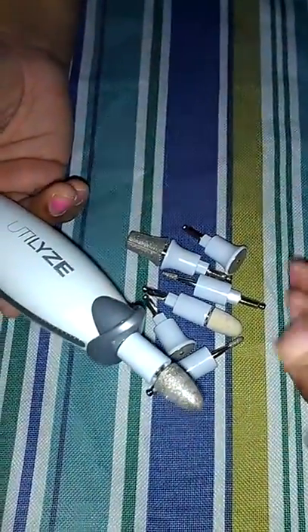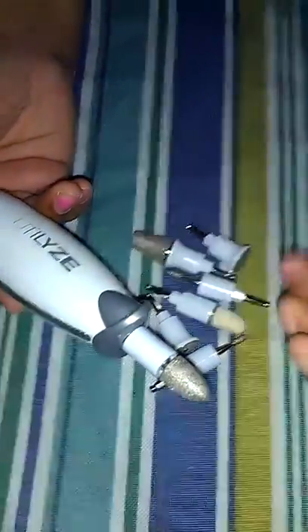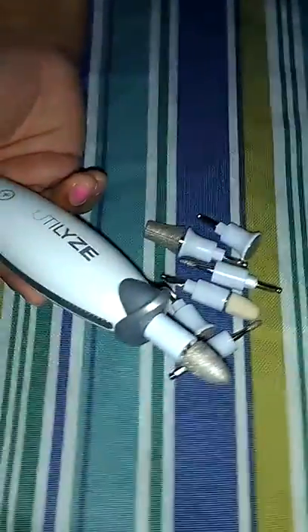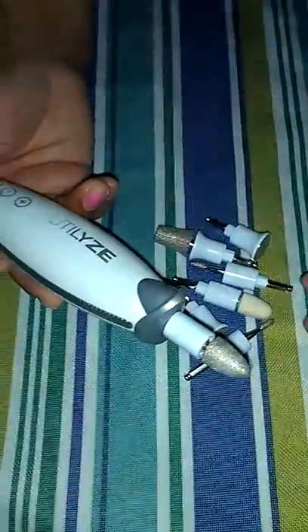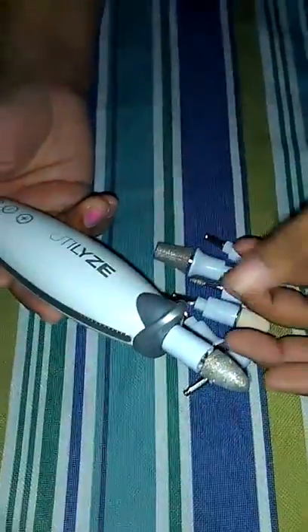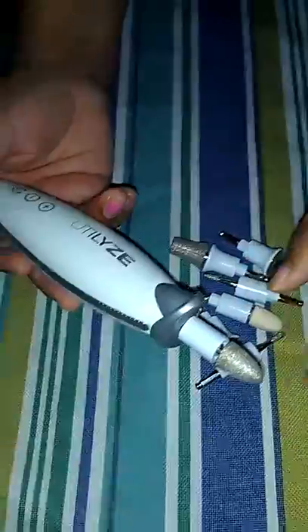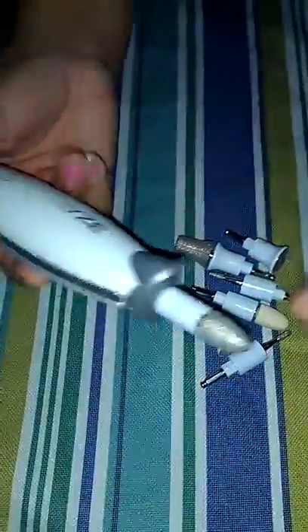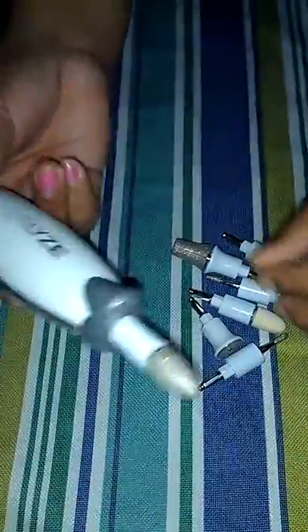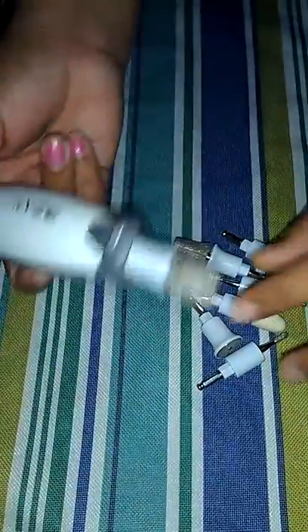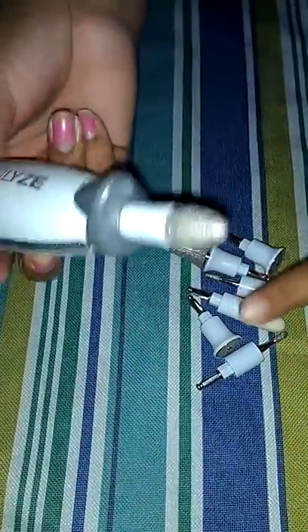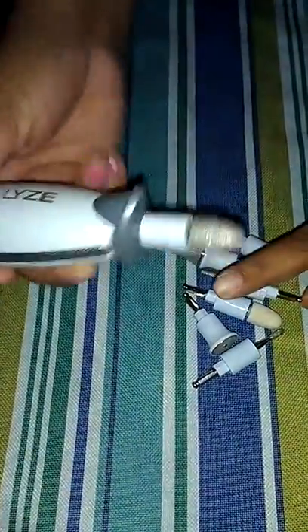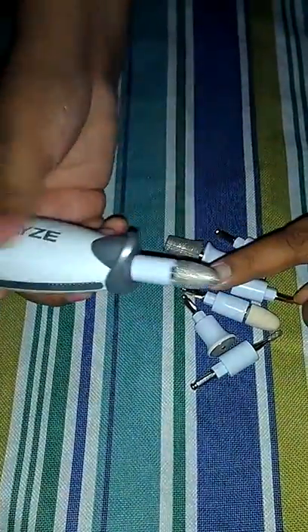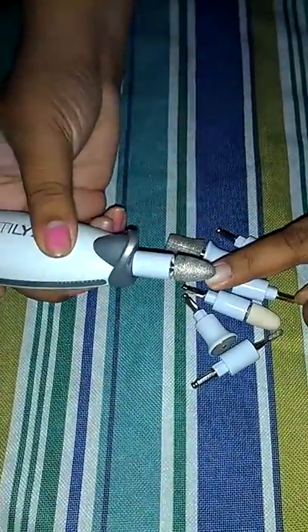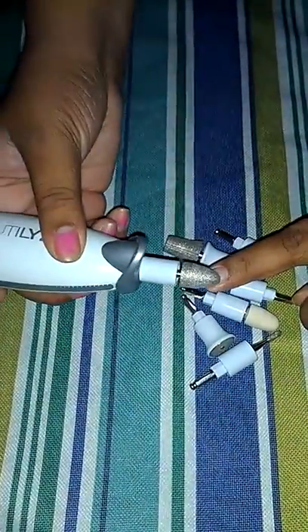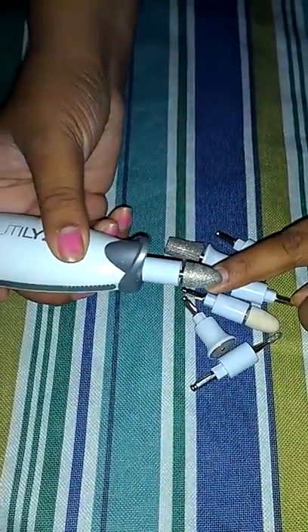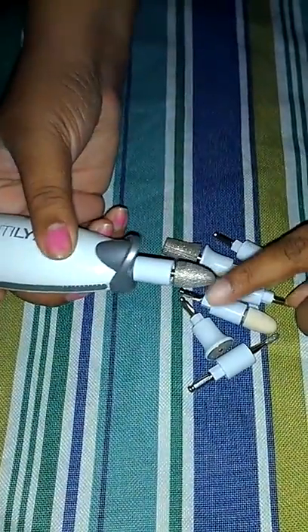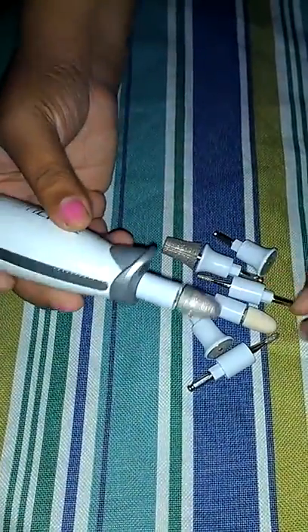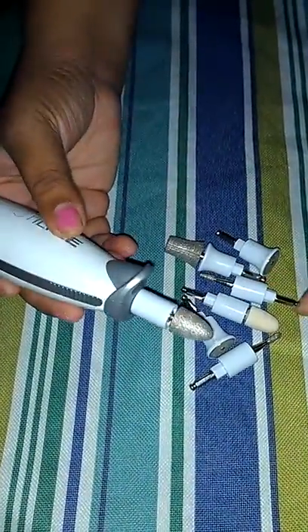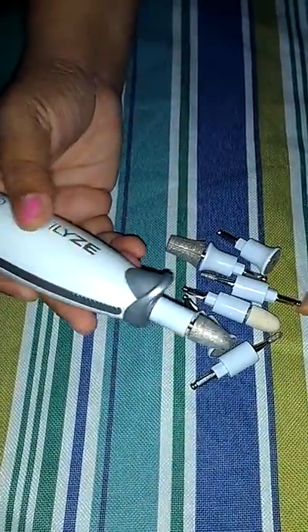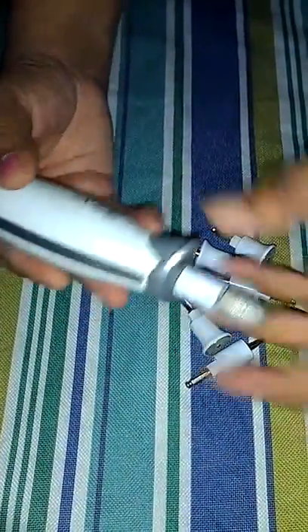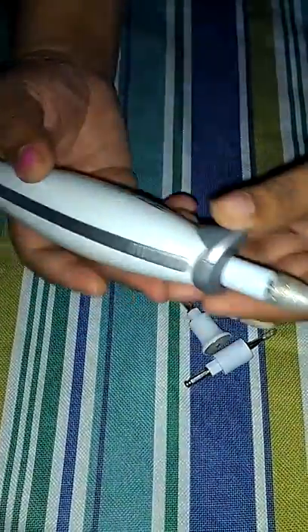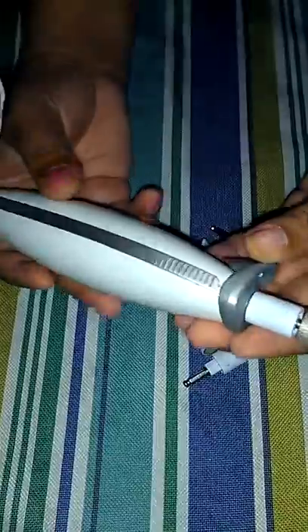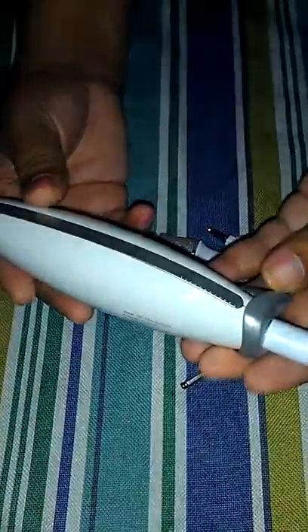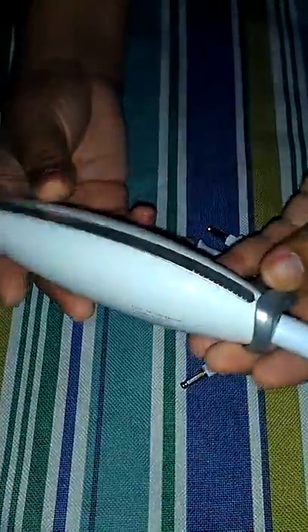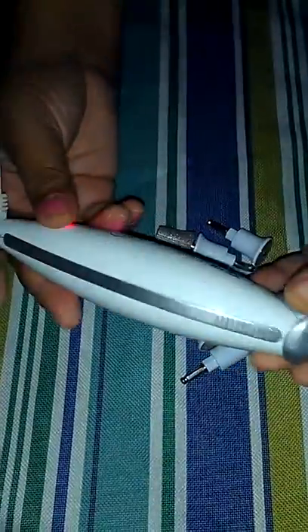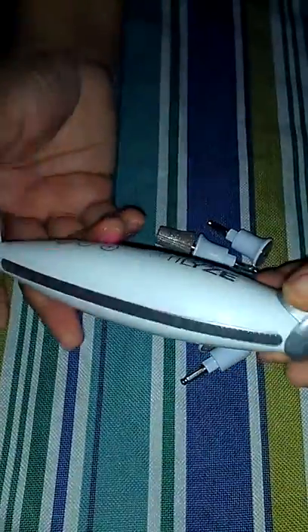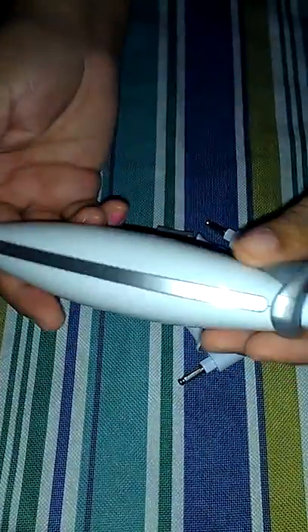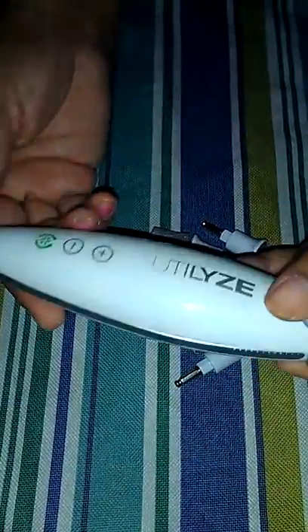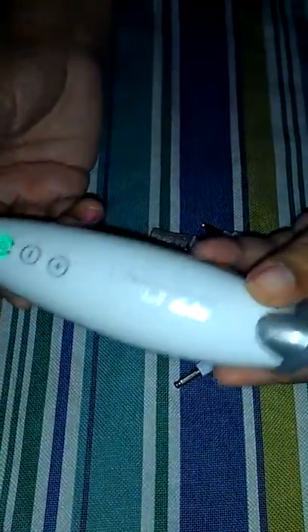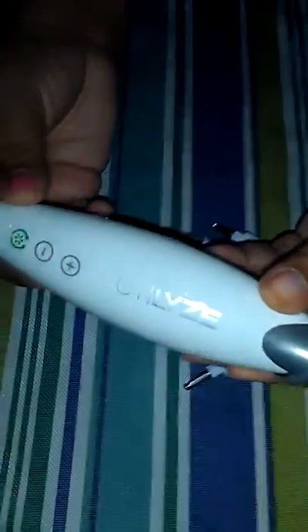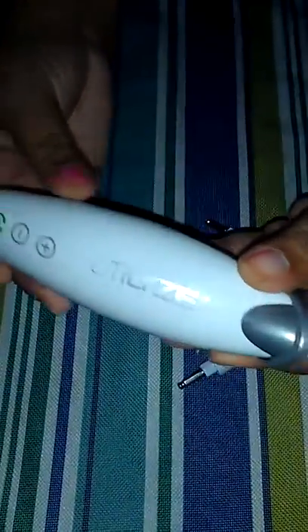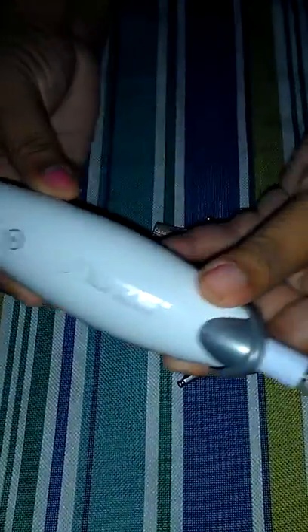The power that it has when you're using this, even if you apply a little bit of pressure, it does not stop. So it is a durable, strong, professional drill.